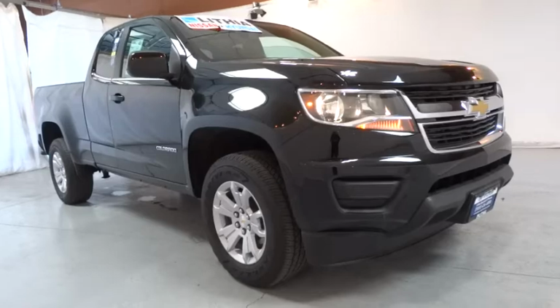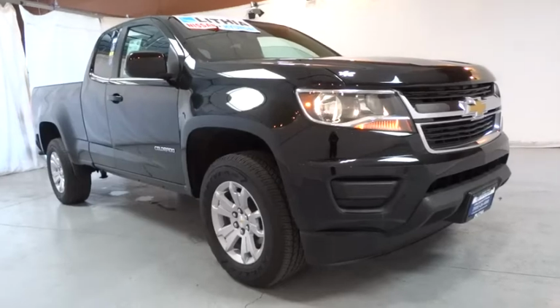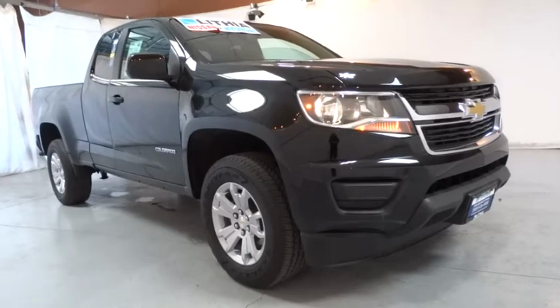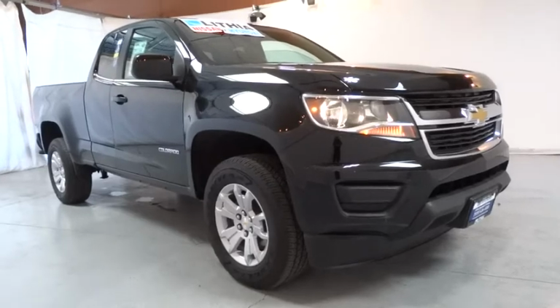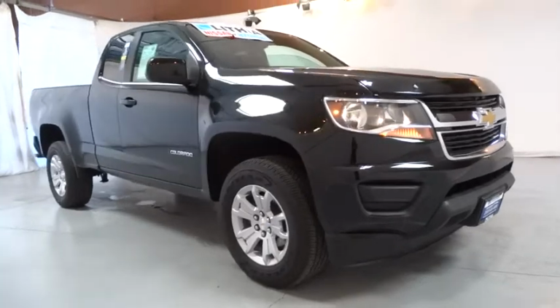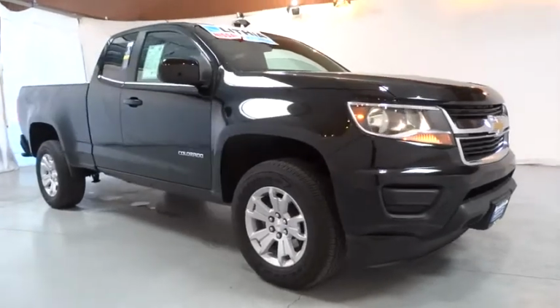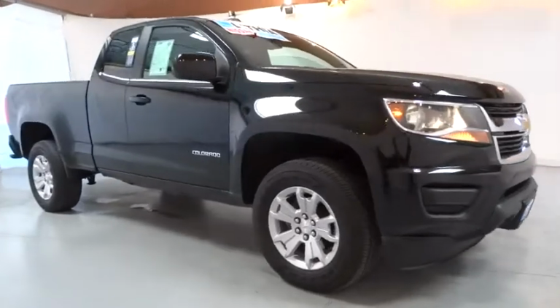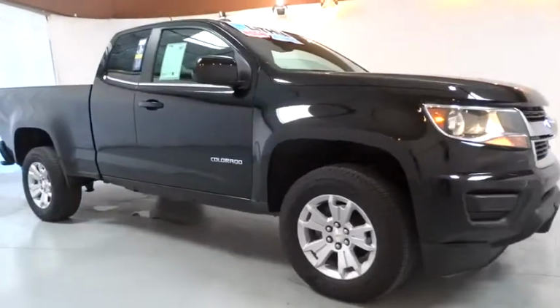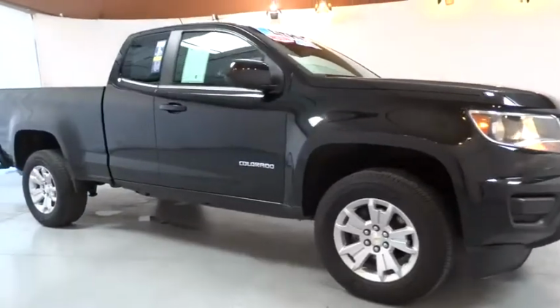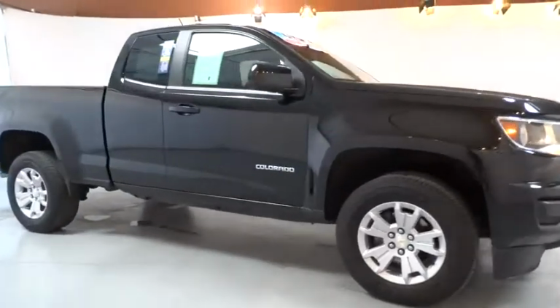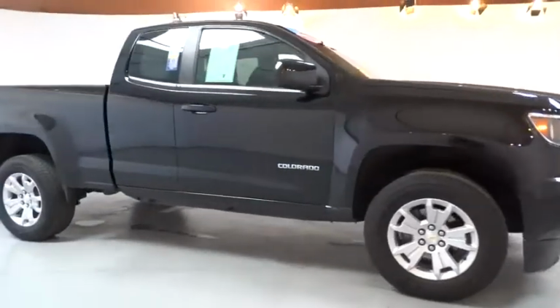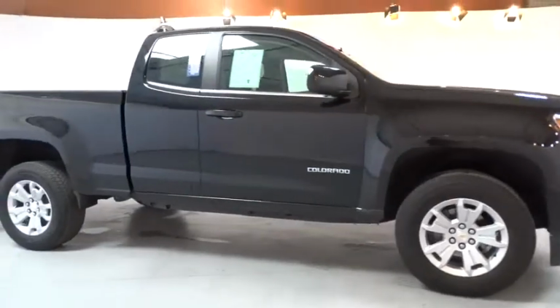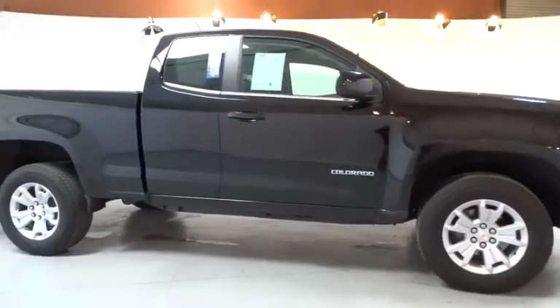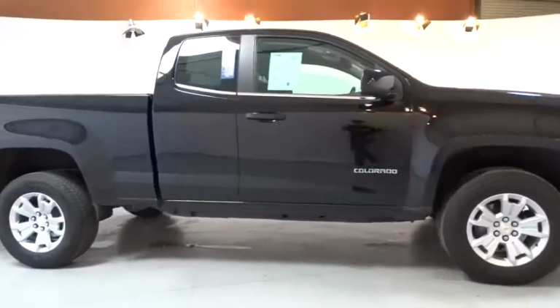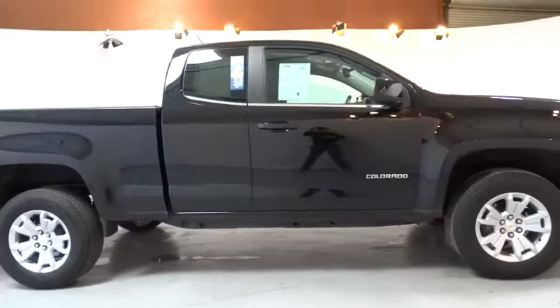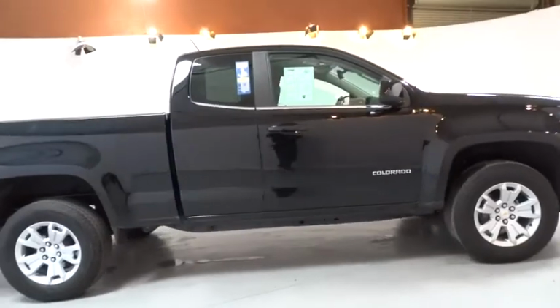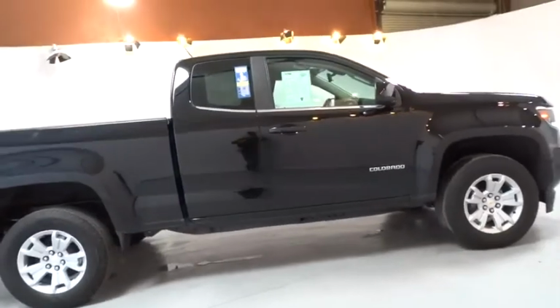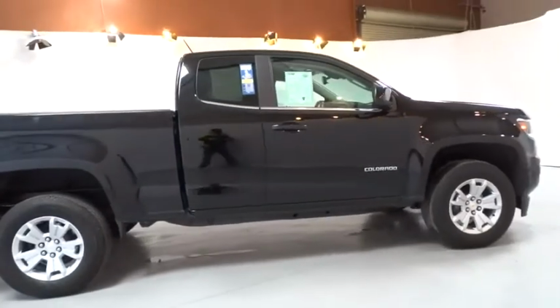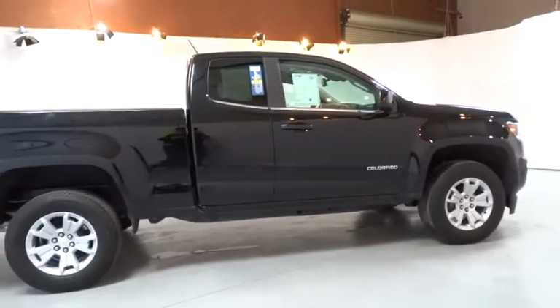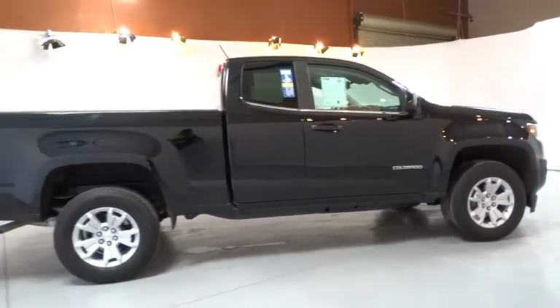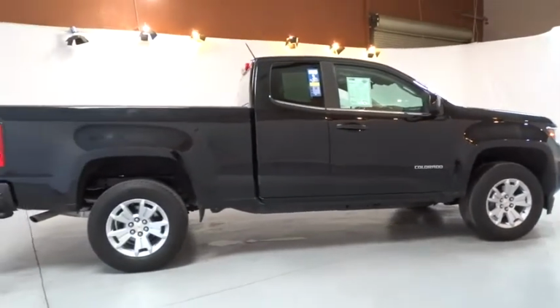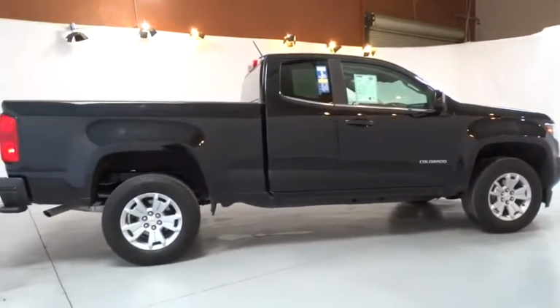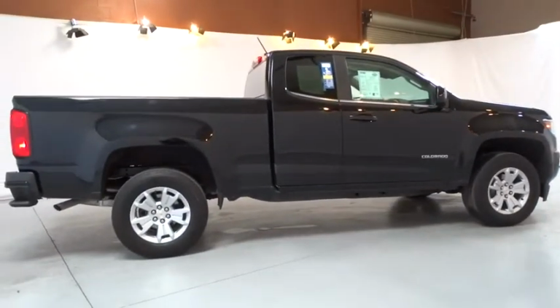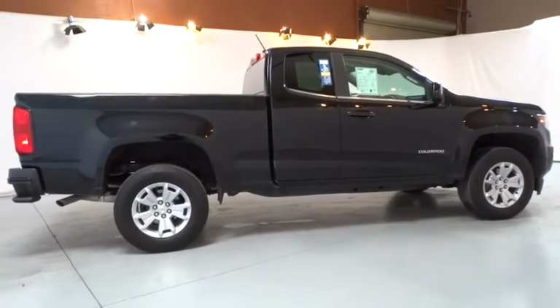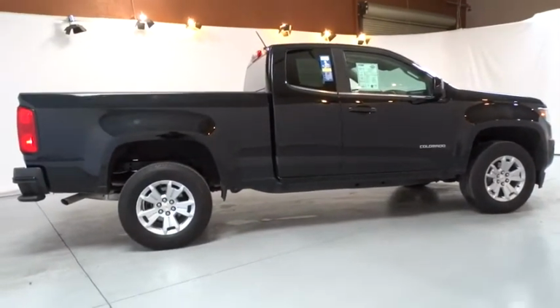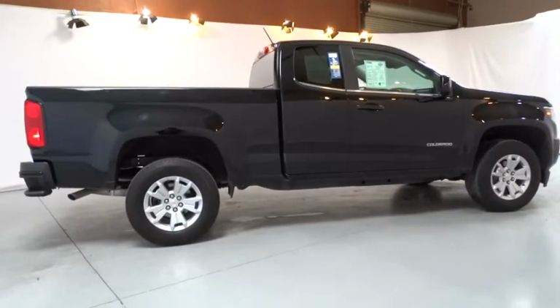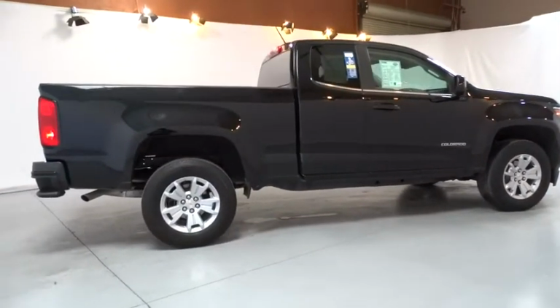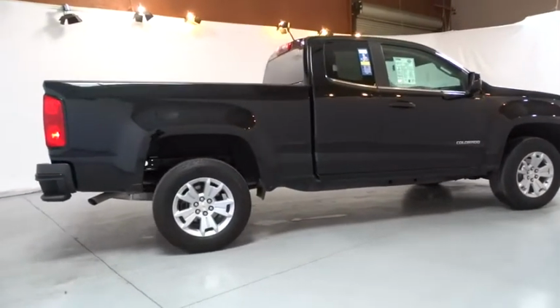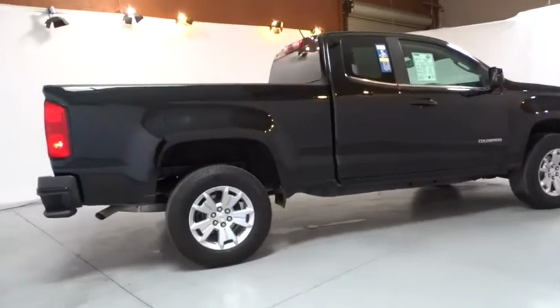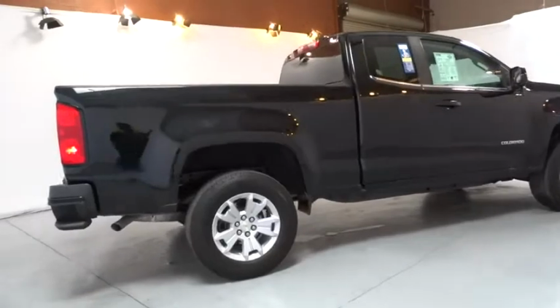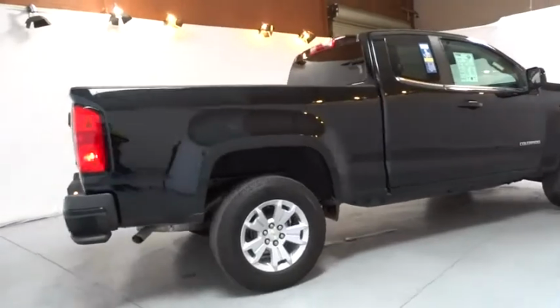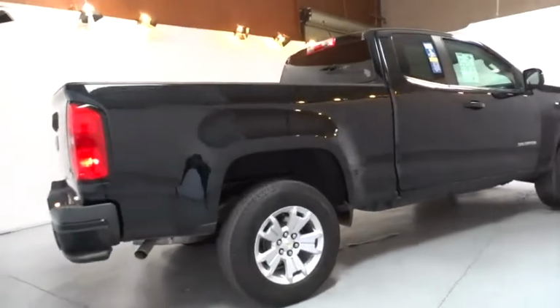The 2017 Chevrolet Colorado. Great hauling capability, powerful, rugged, and a great Chevy price — Colorado is it. This vehicle has less than 20,000 miles.